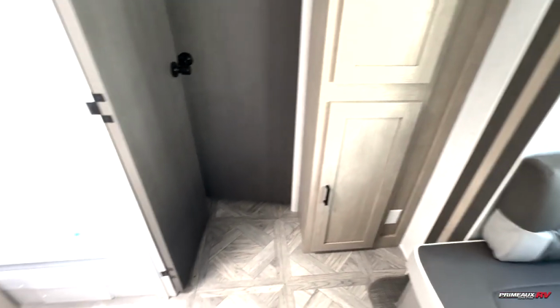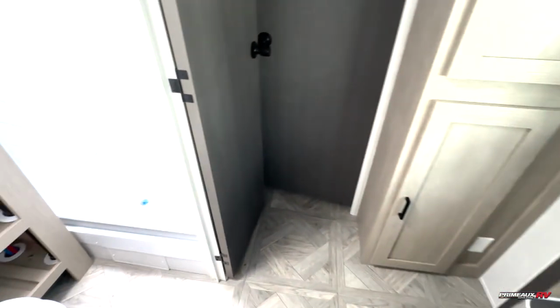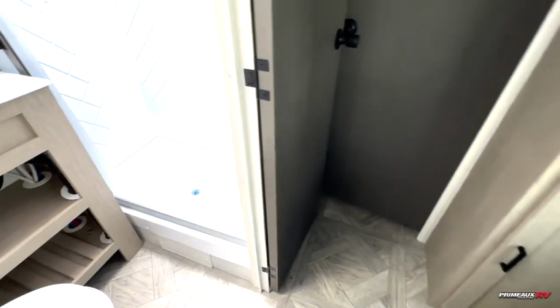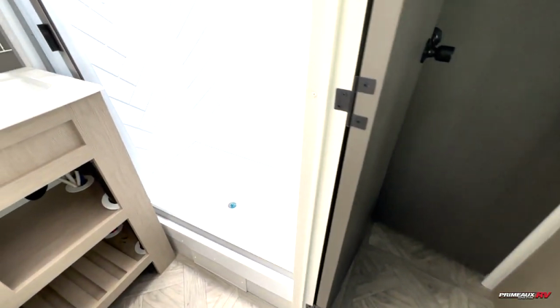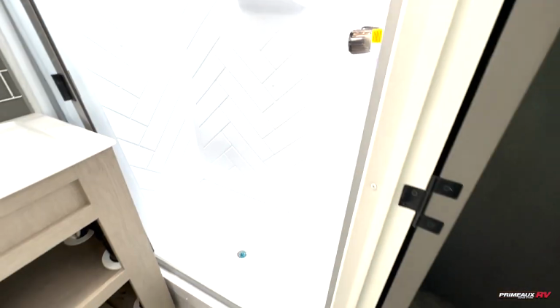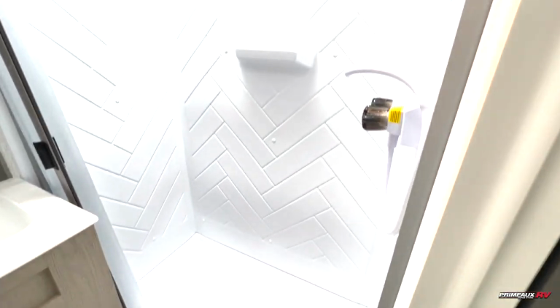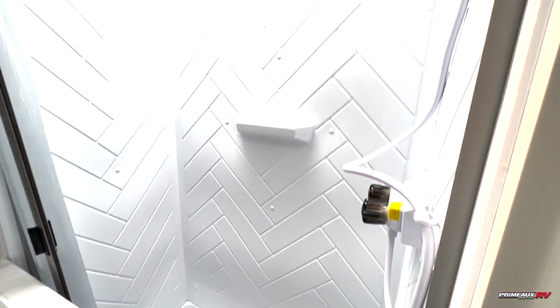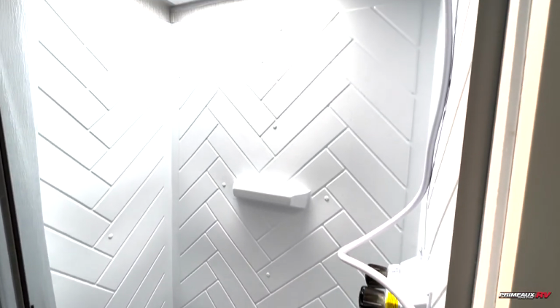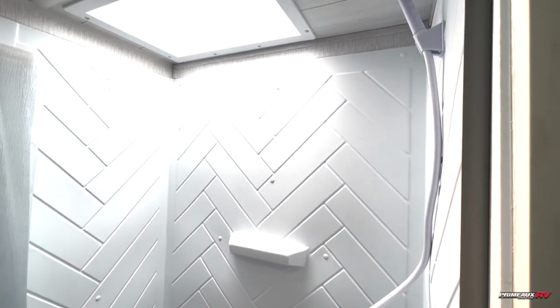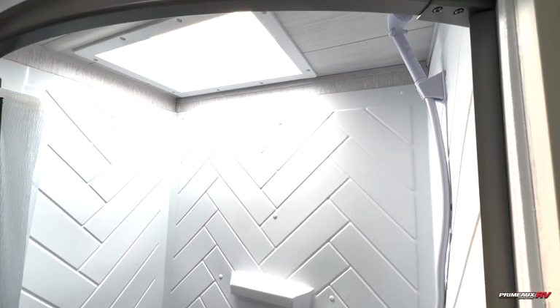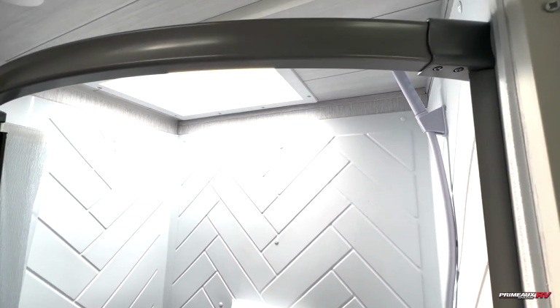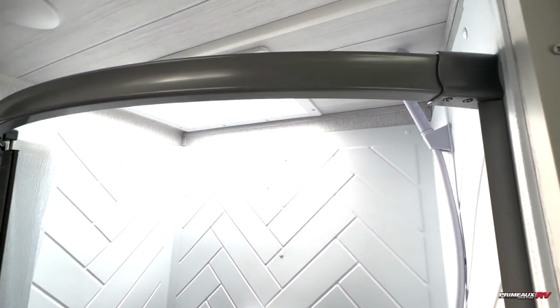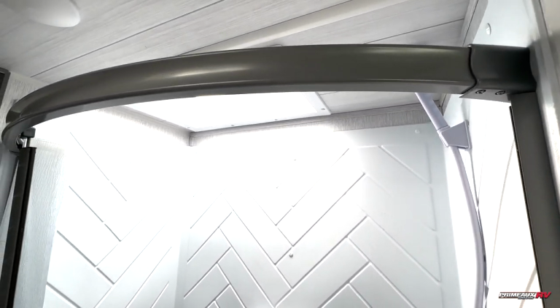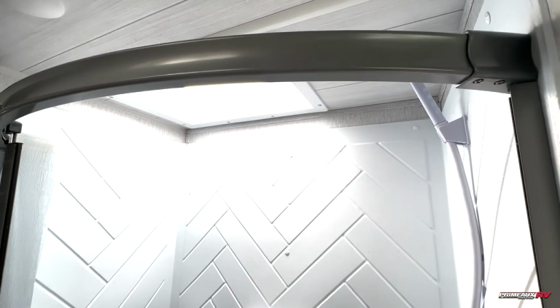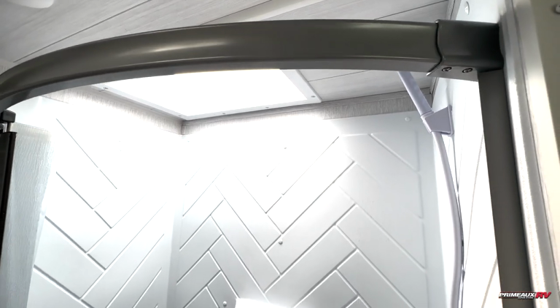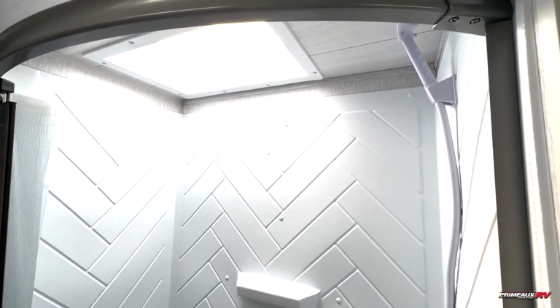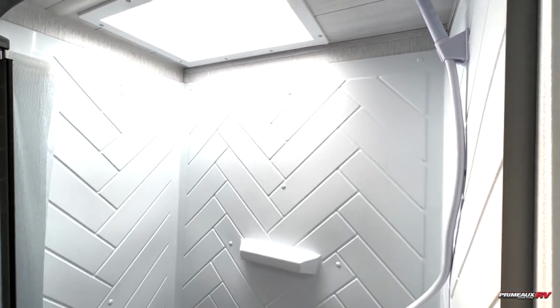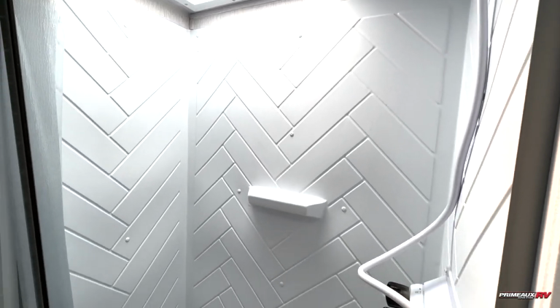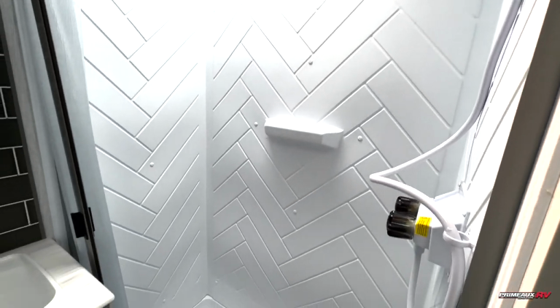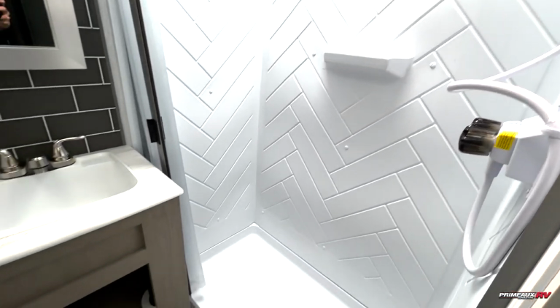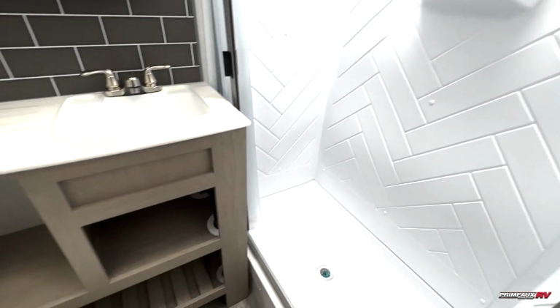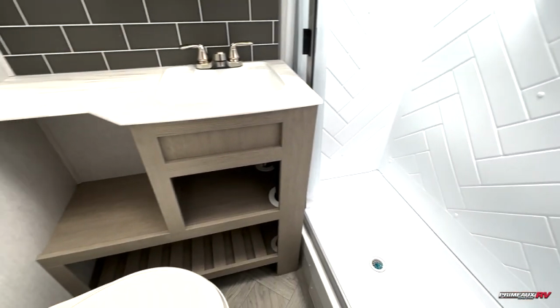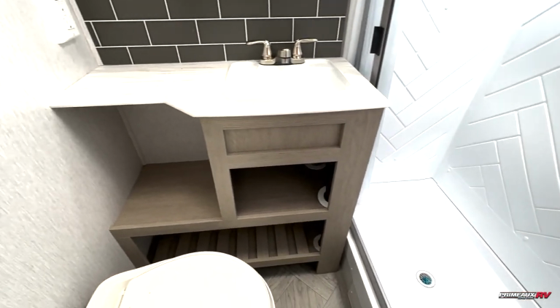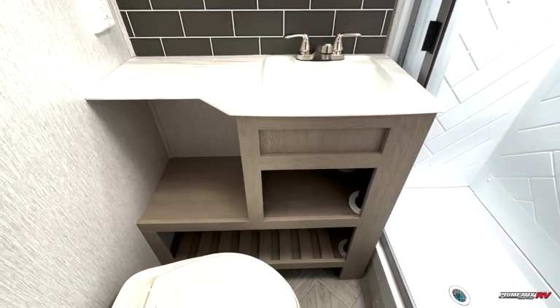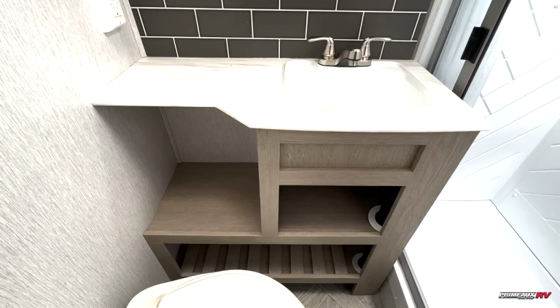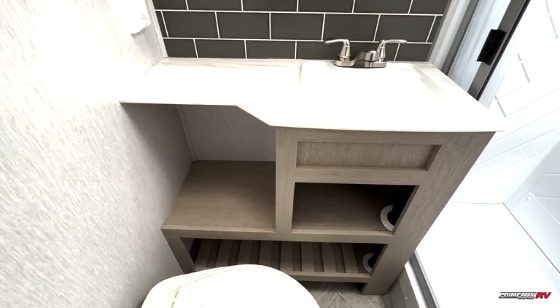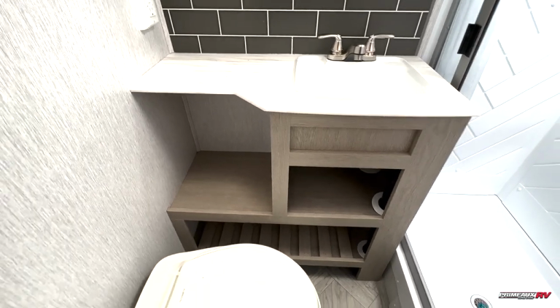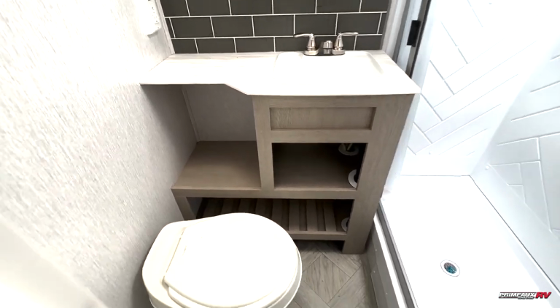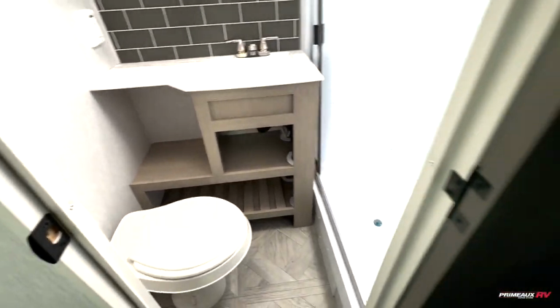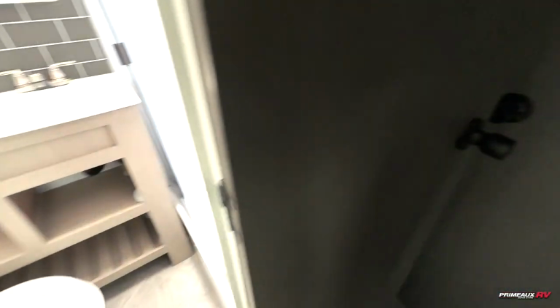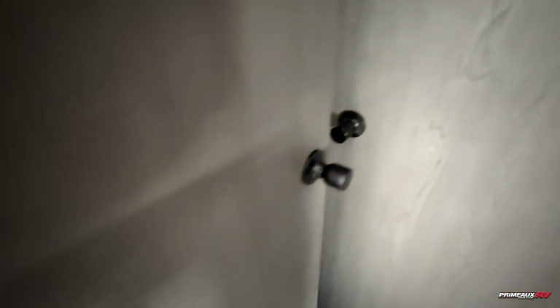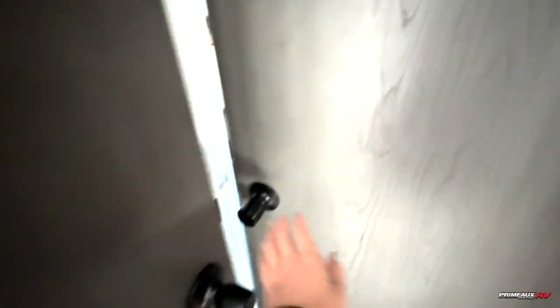Over here we have your shower — you can see there's a ton of lighting coming in. You have a rounded shower rod that helps open up the space a bit more, and then you've got your medicine cabinet, sink, and a bit of open linen storage.